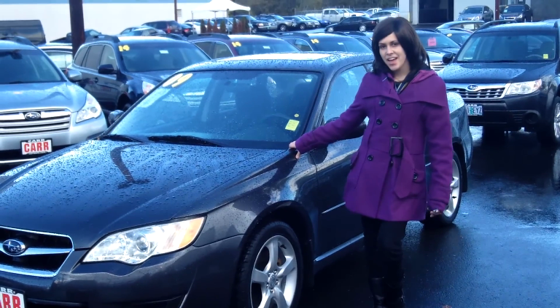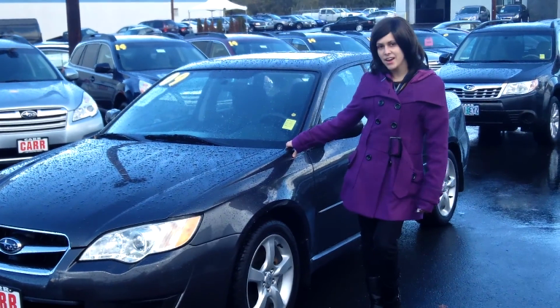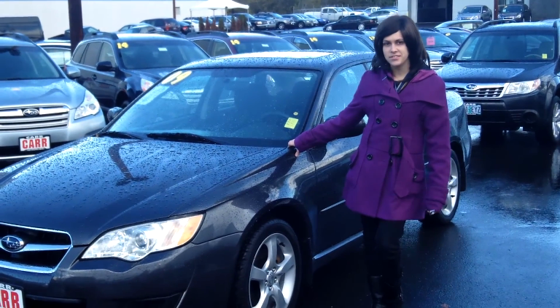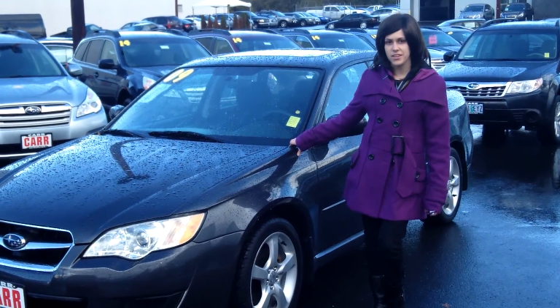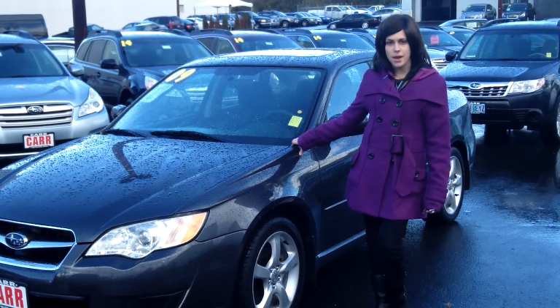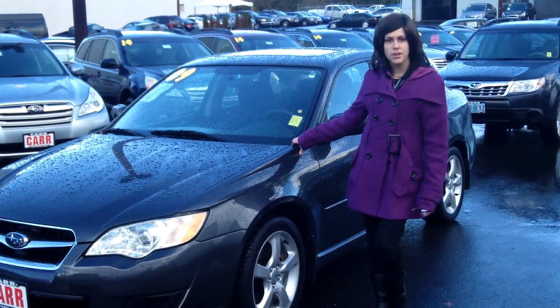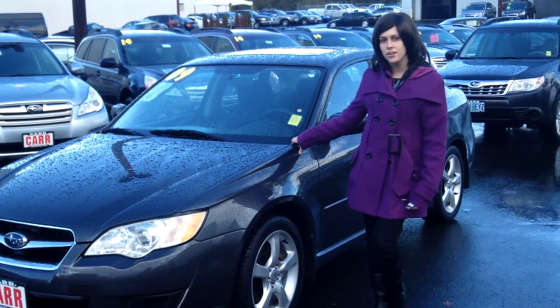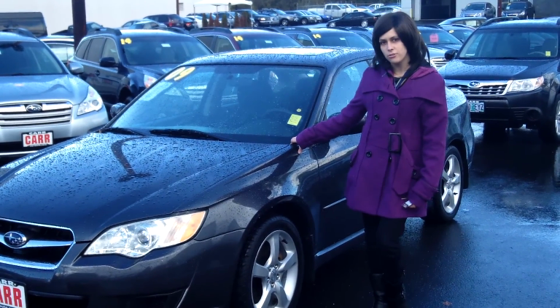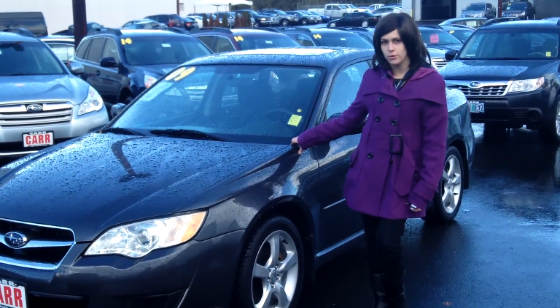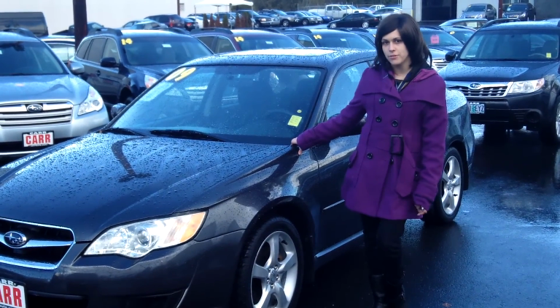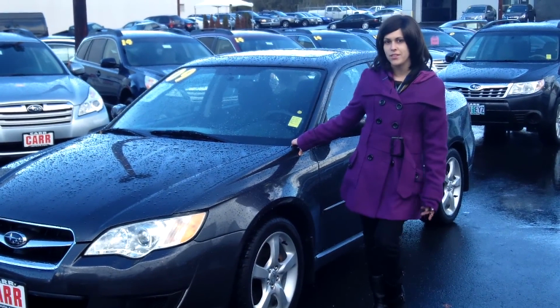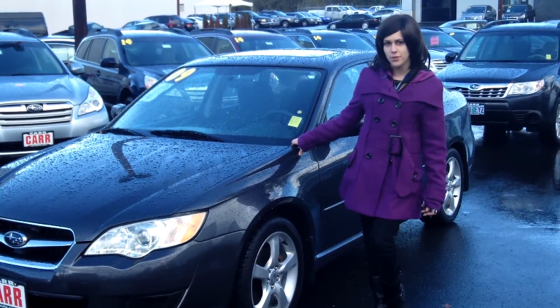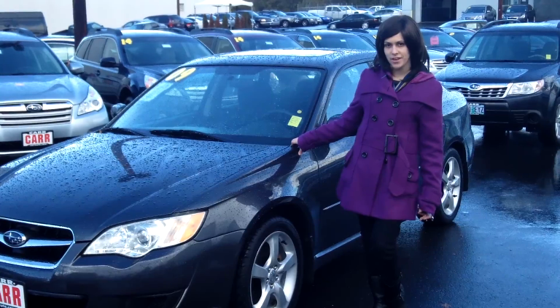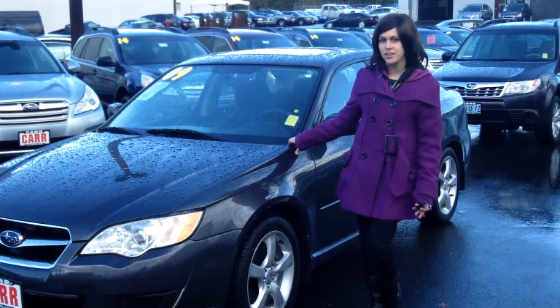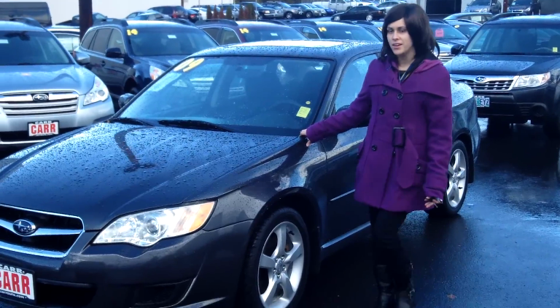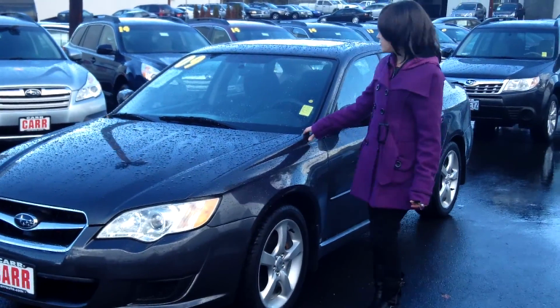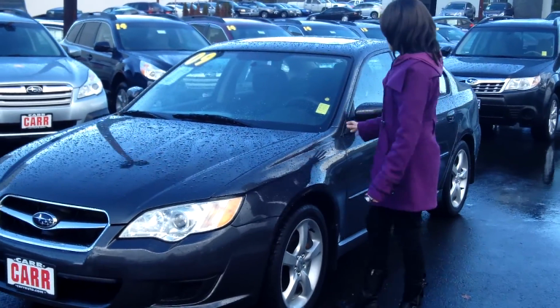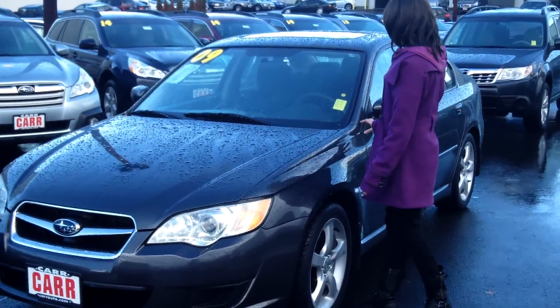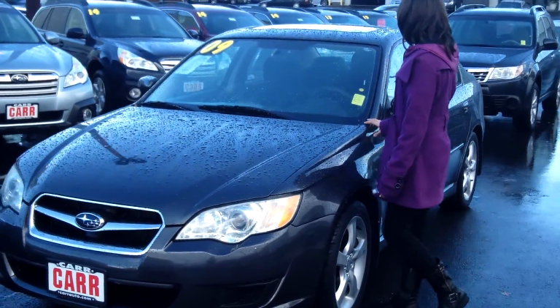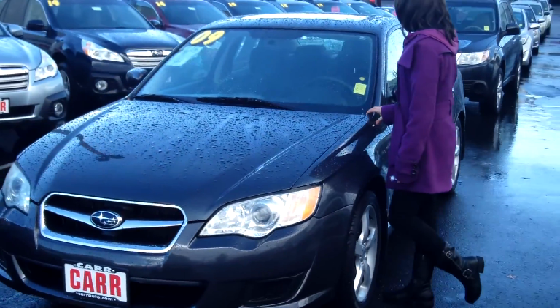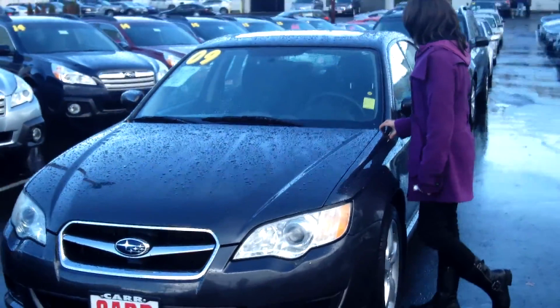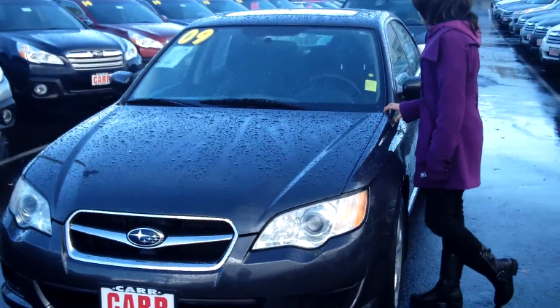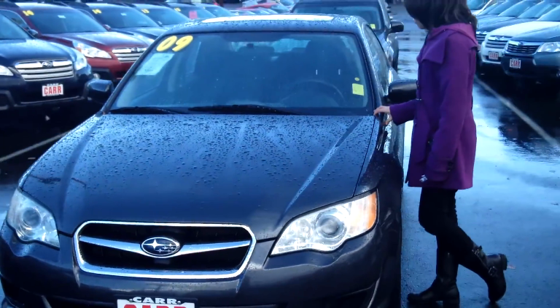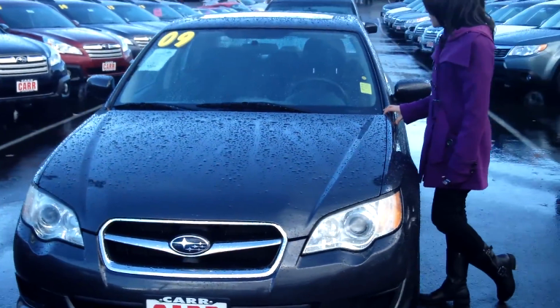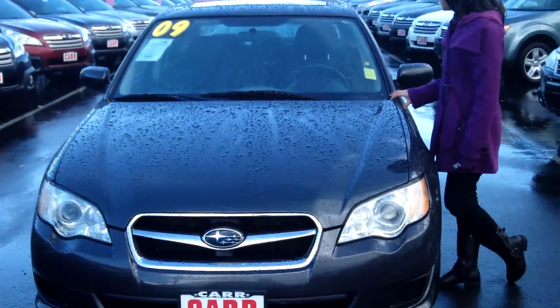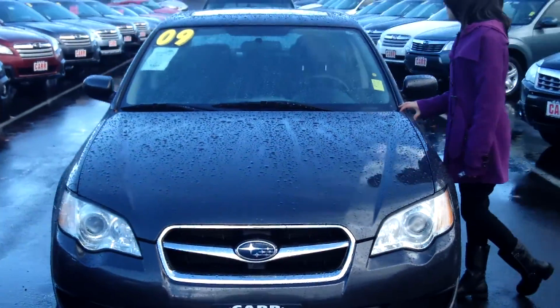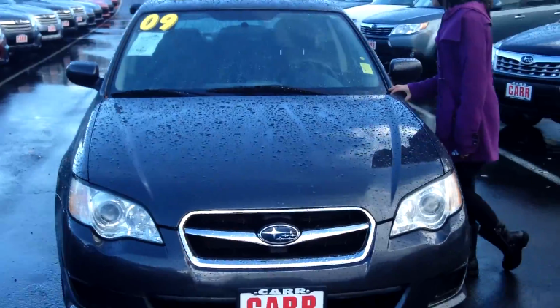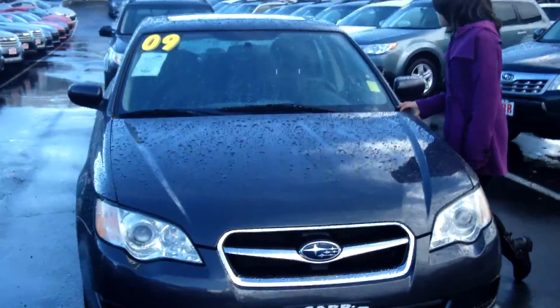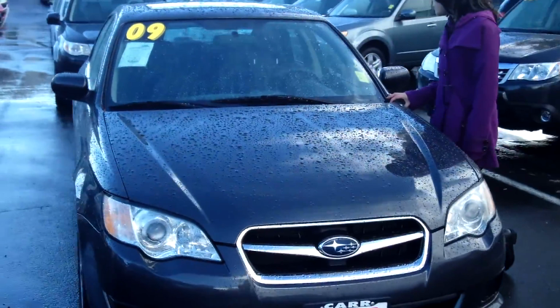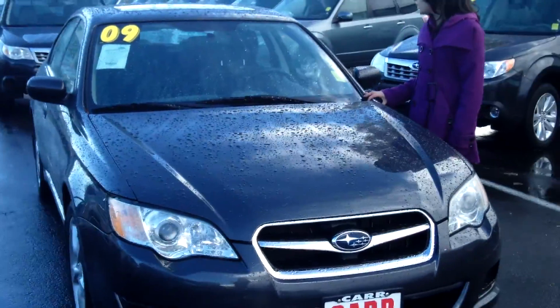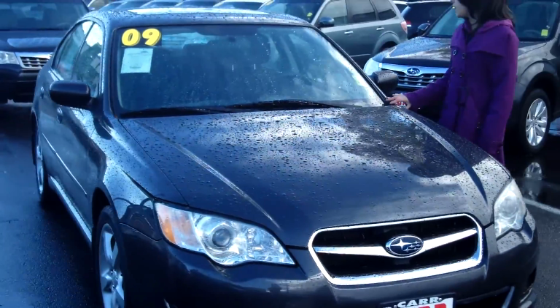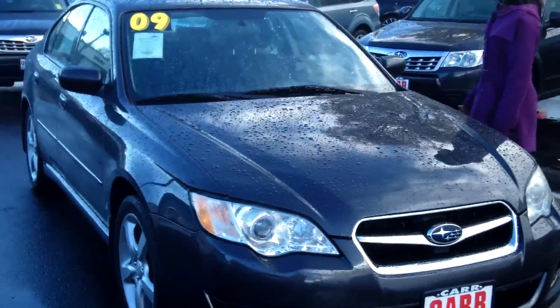Hey guys, this is Annalise. I'm down here at Car Subaru in Beaverton. Thank you for clicking on that link. This is your virtual tour for a 2009 Subaru Legacy, stock number SP3781.